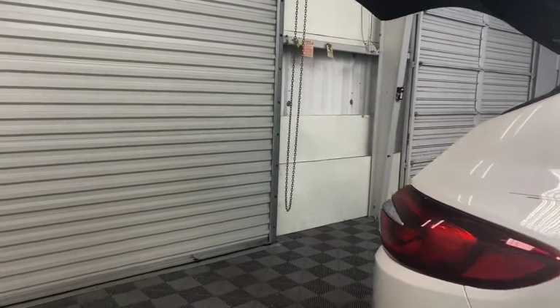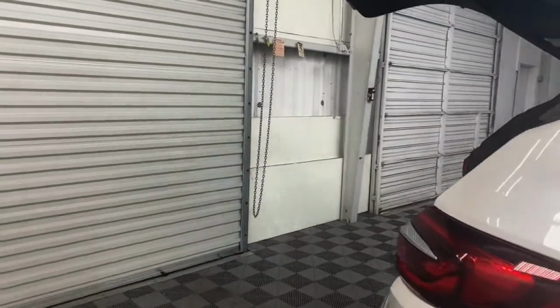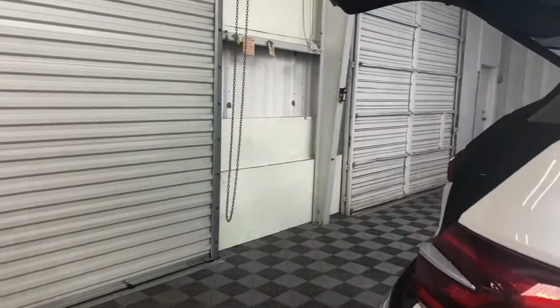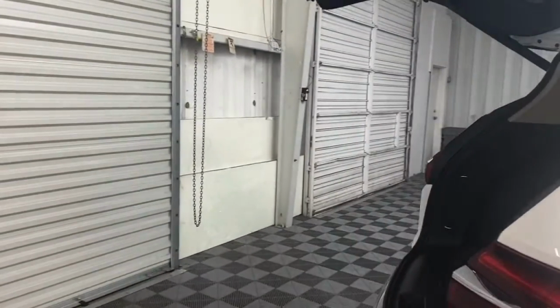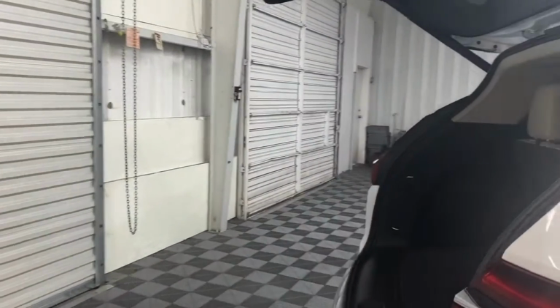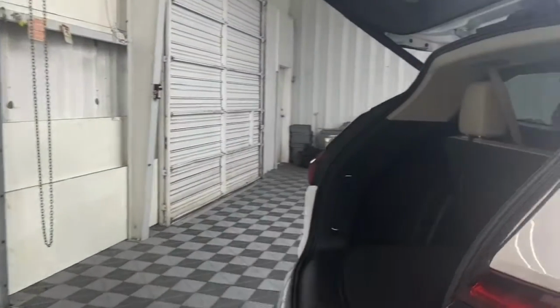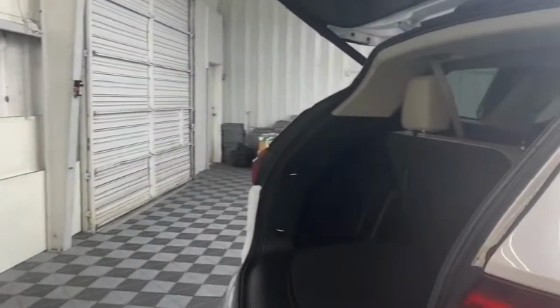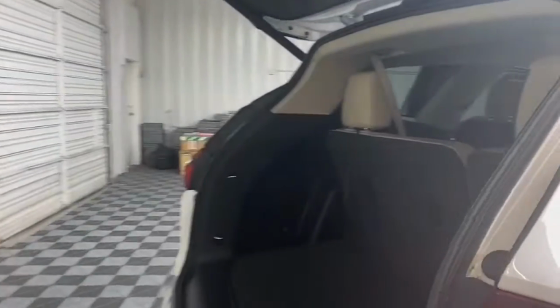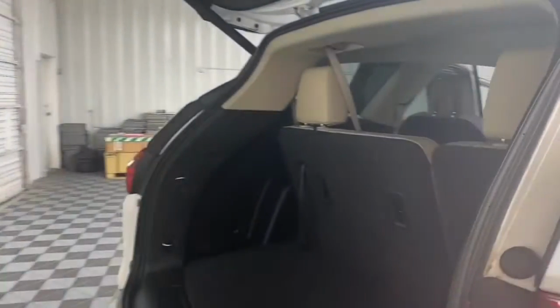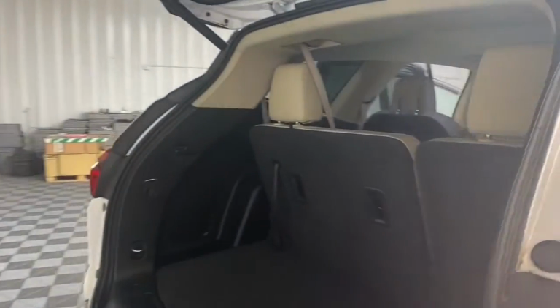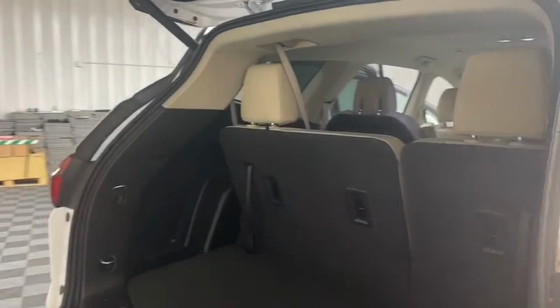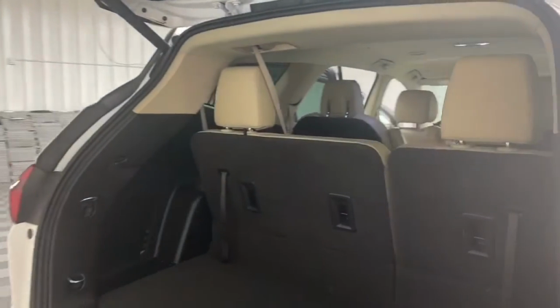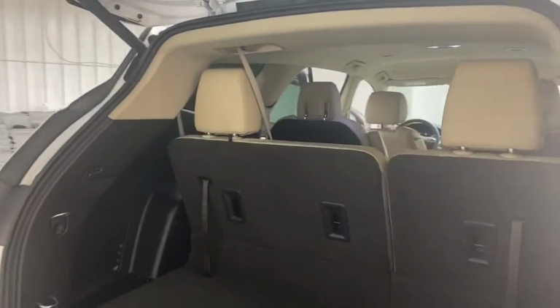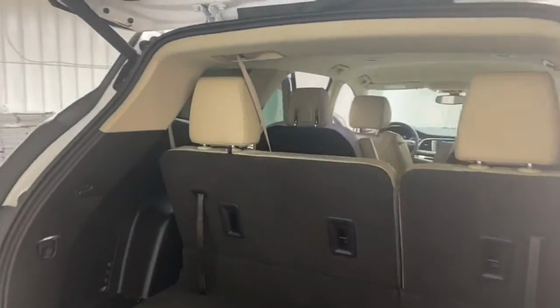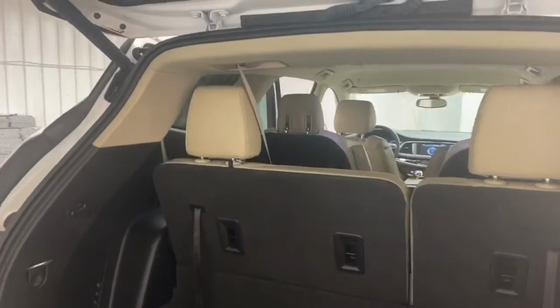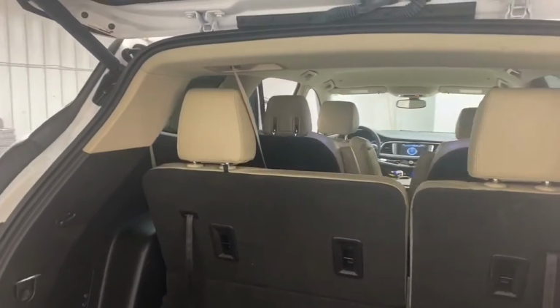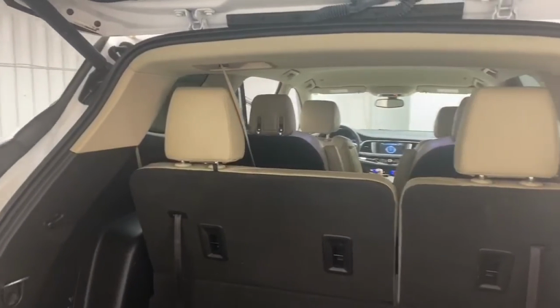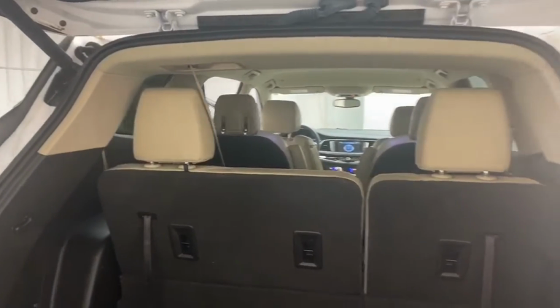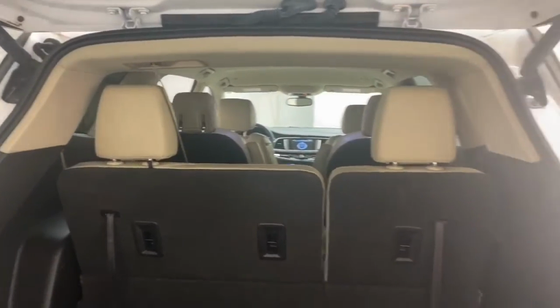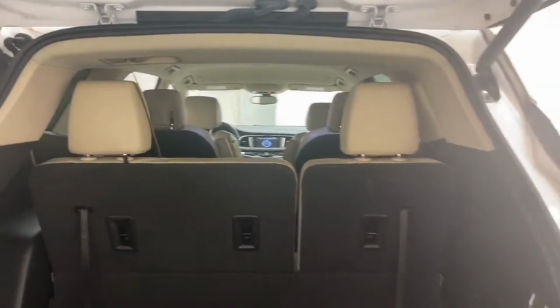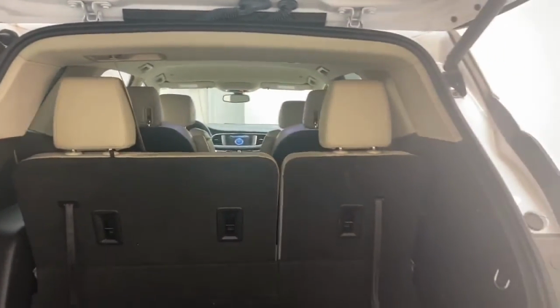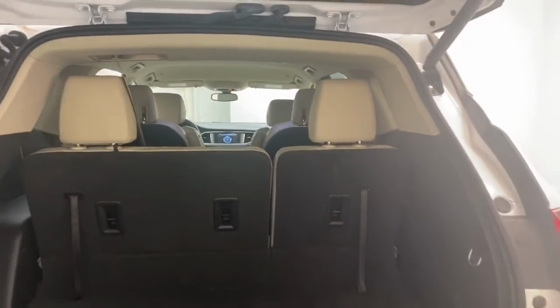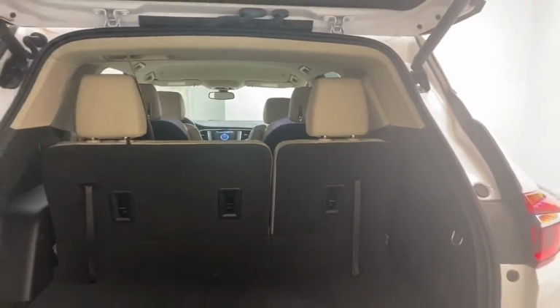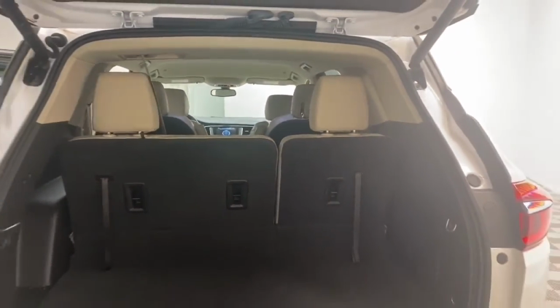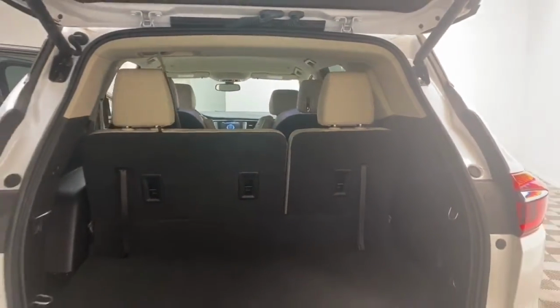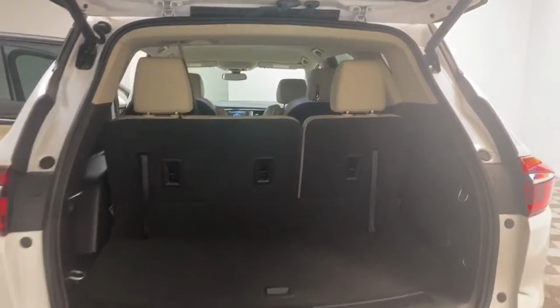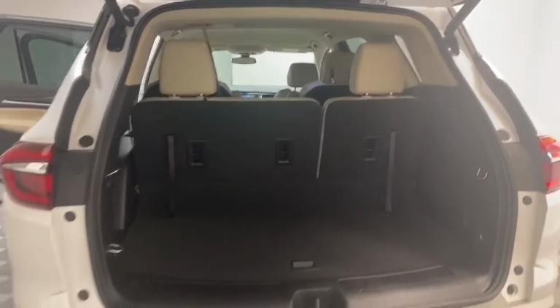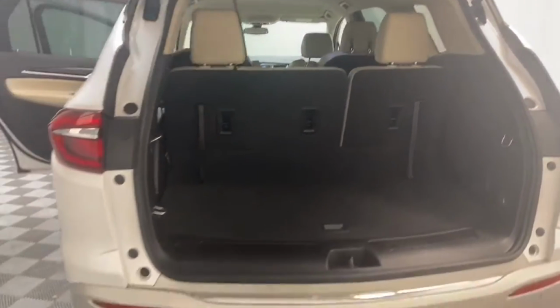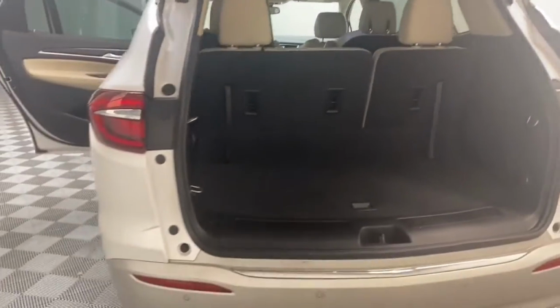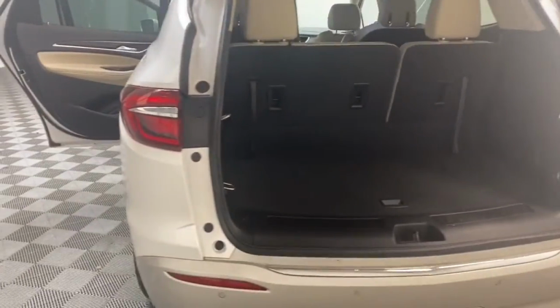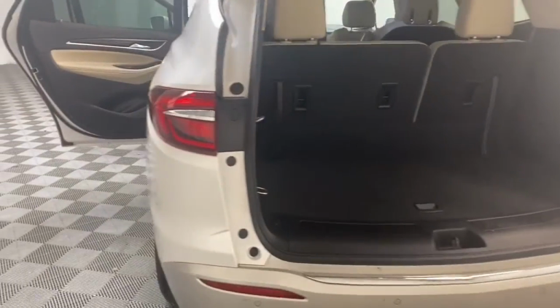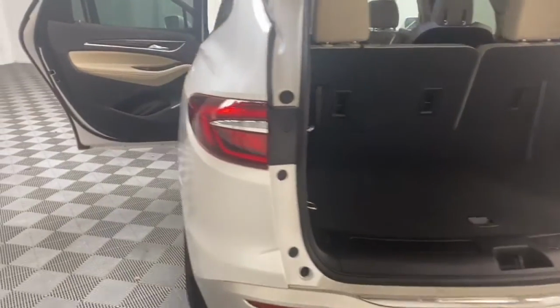Some of the exterior features on this Enclave include a power liftgate, and heated and power door mirrors with lane departure technology.